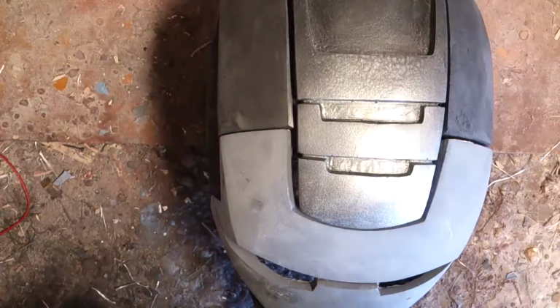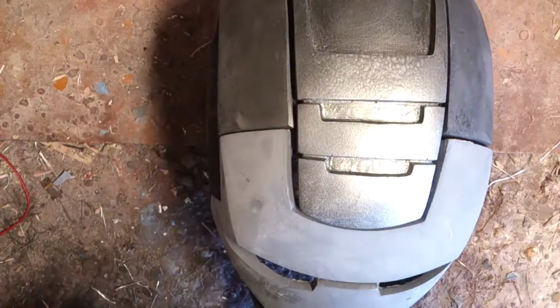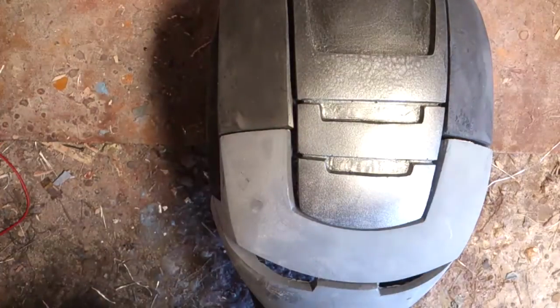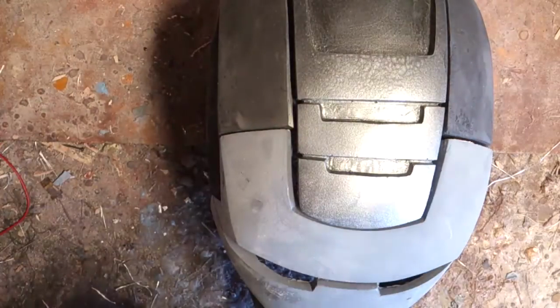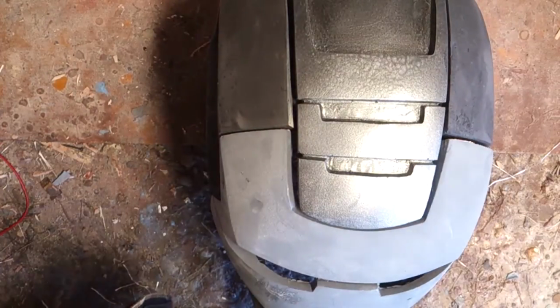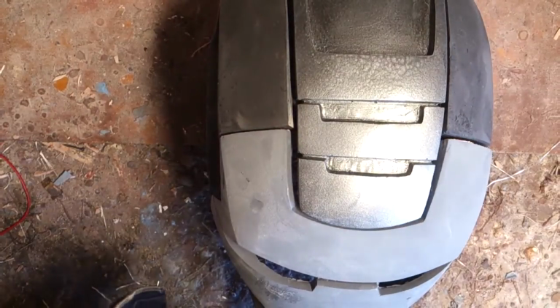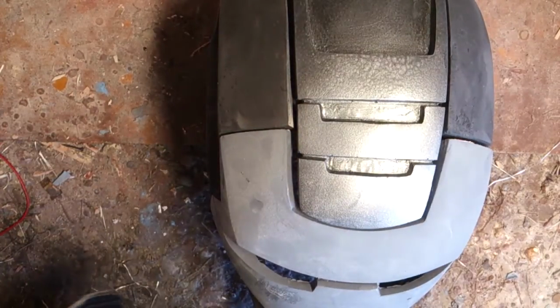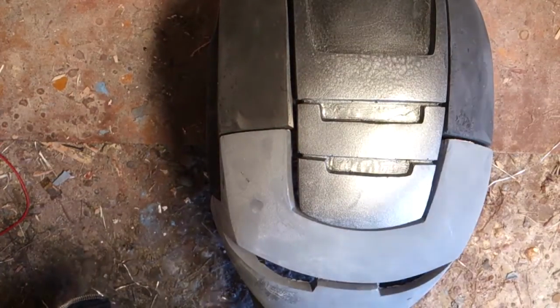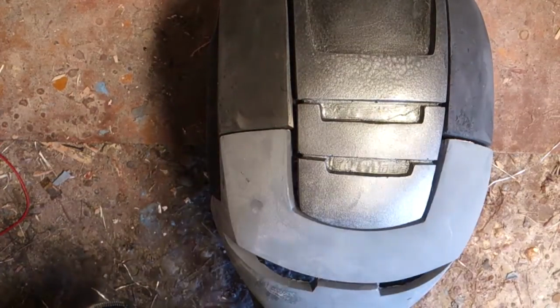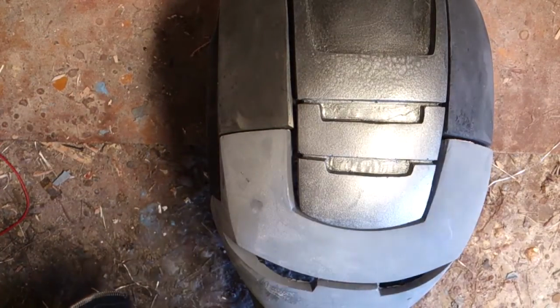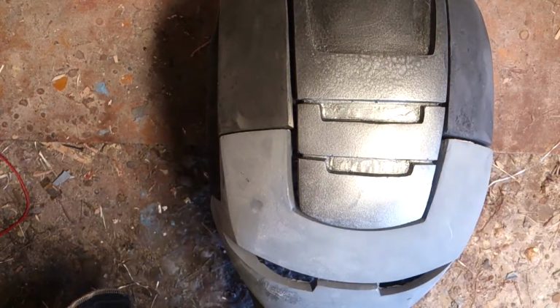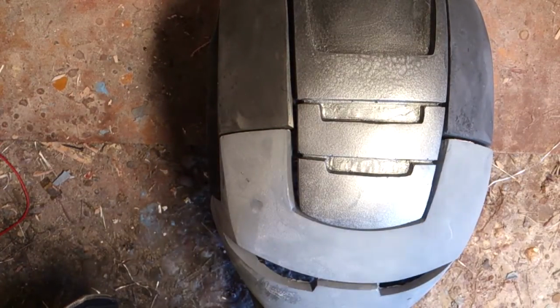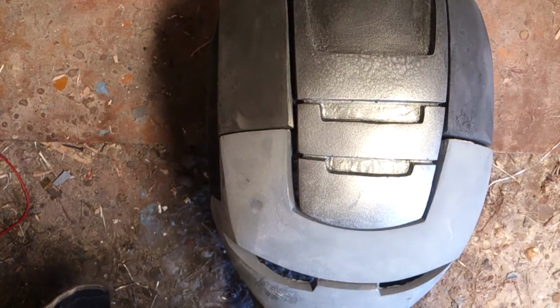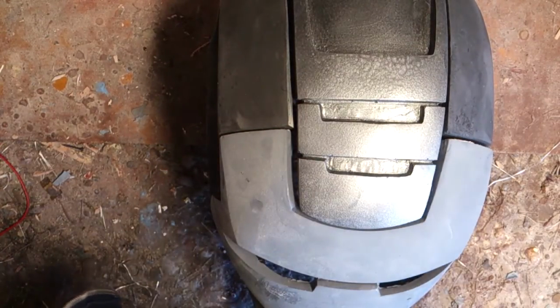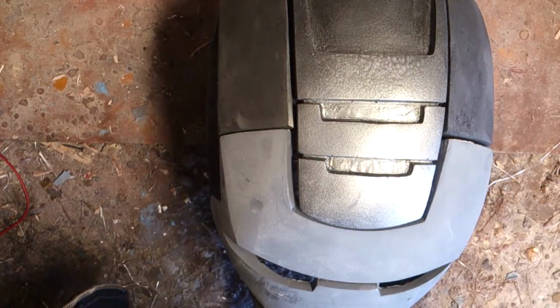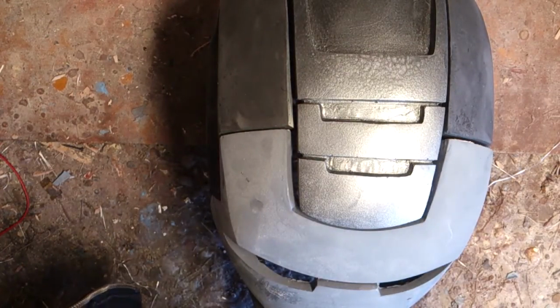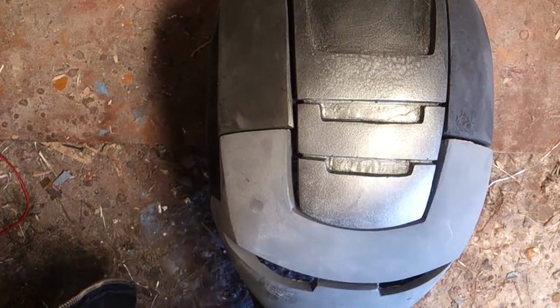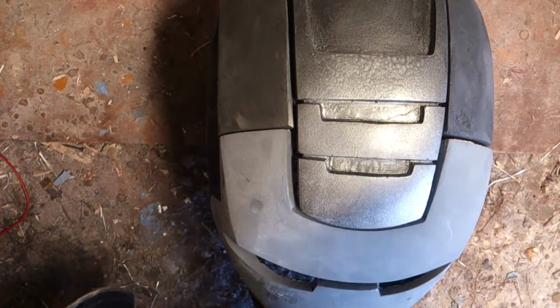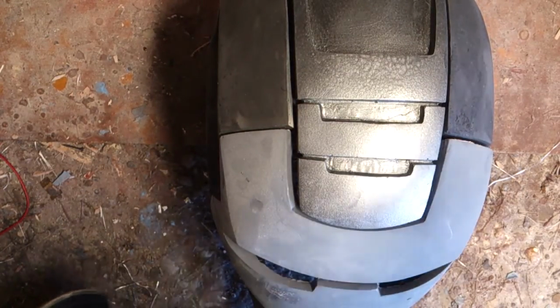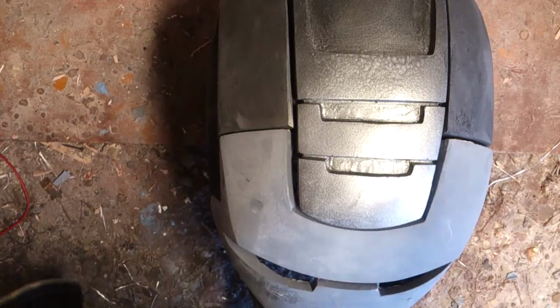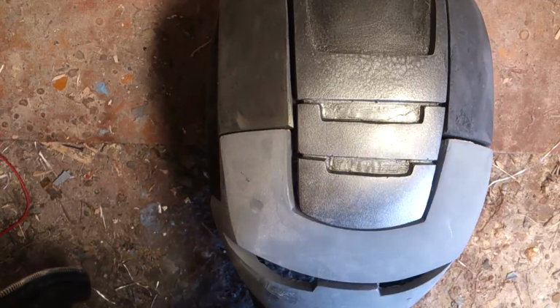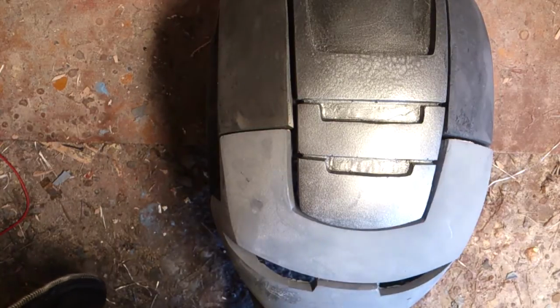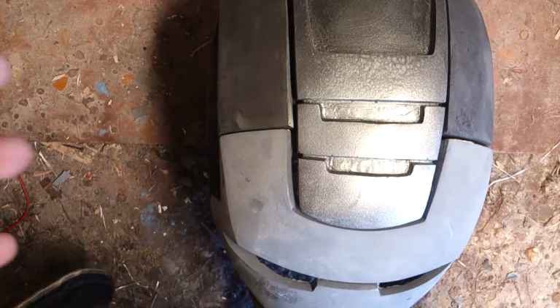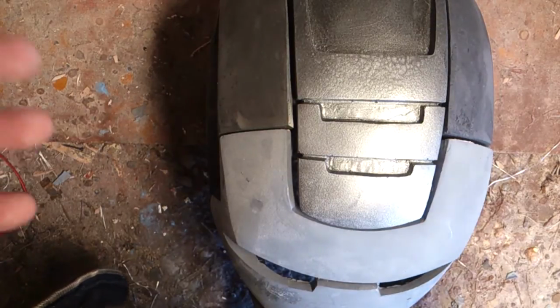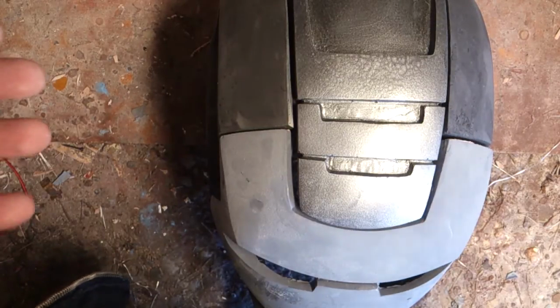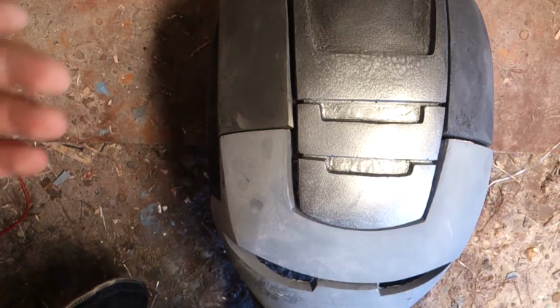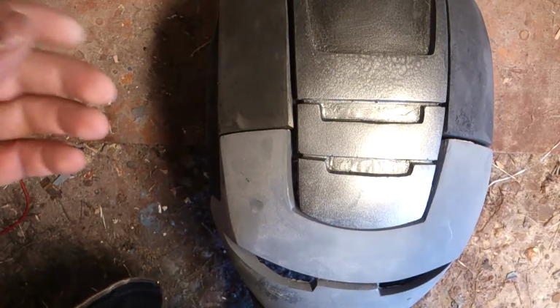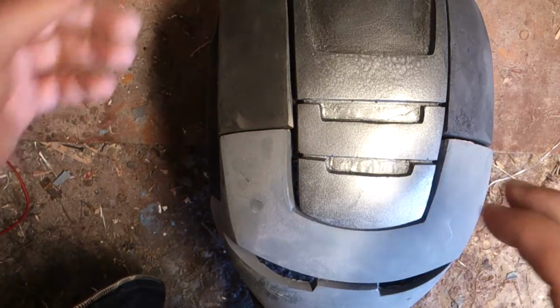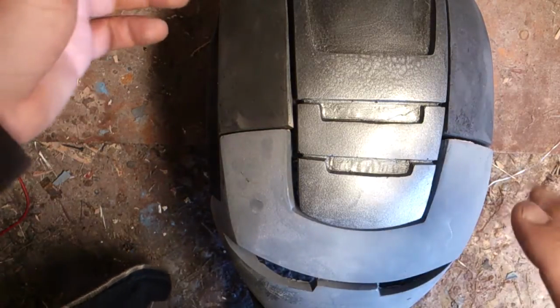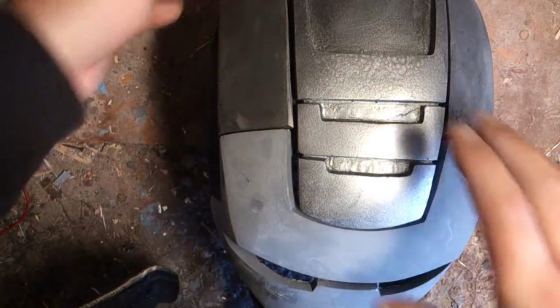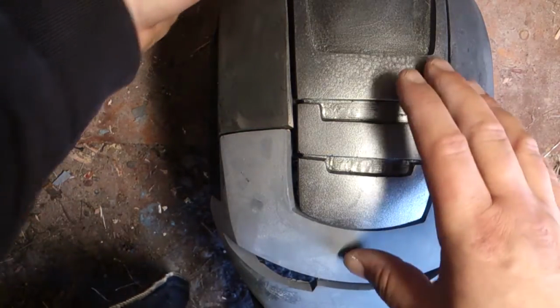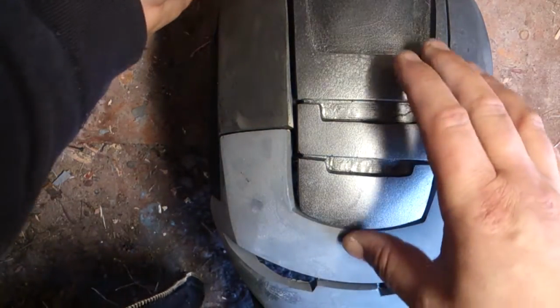All right, so here's part two of the helmet cooling system. A lot of you had questions about how it would be hooked up and whatnot, so let me start off with this first.